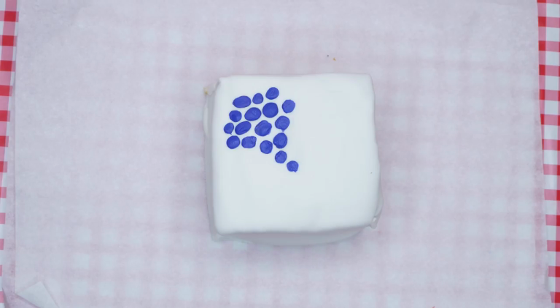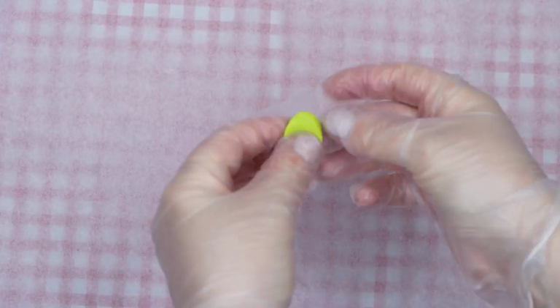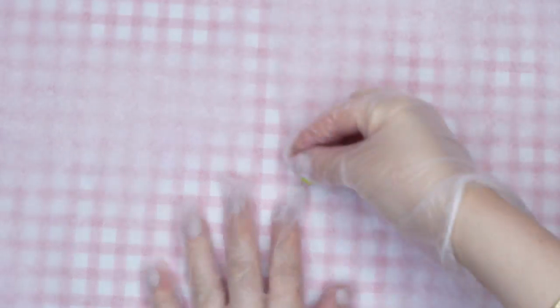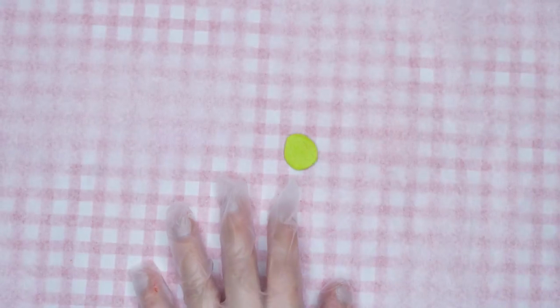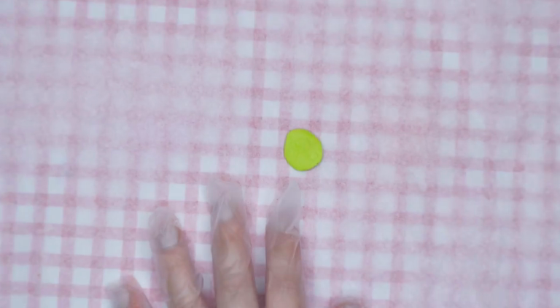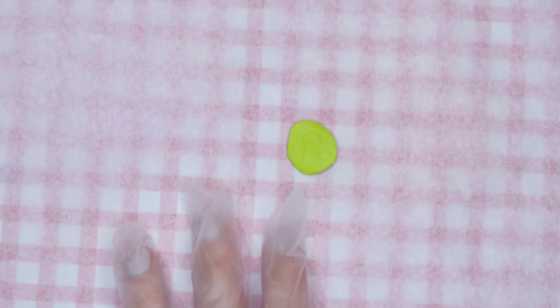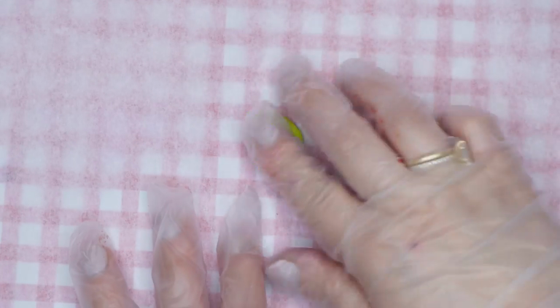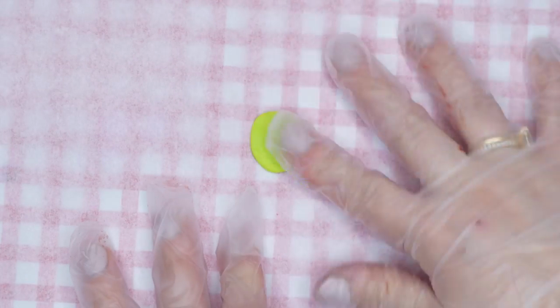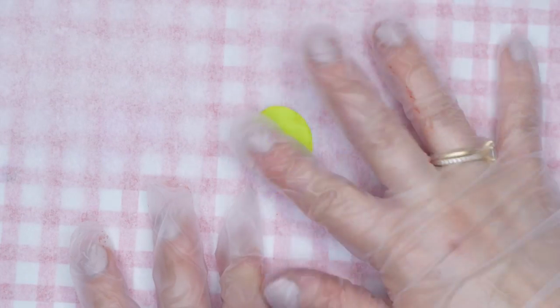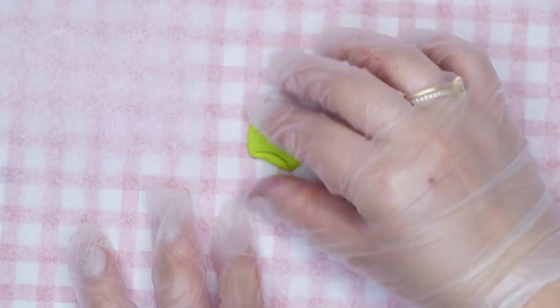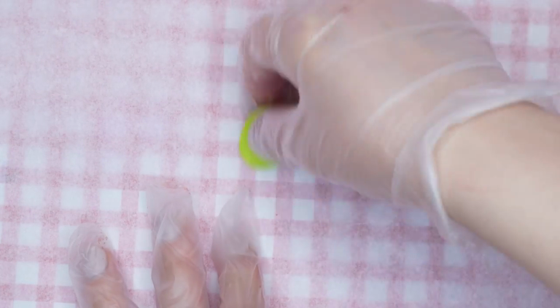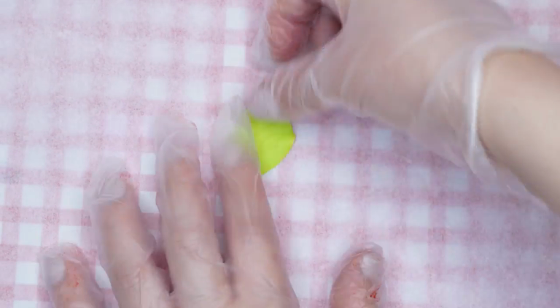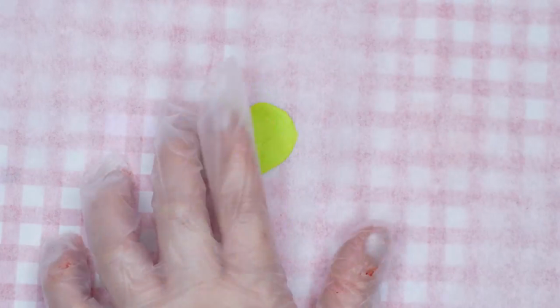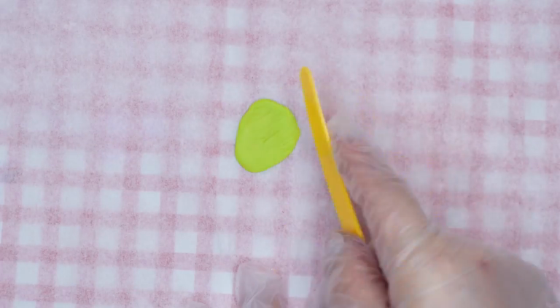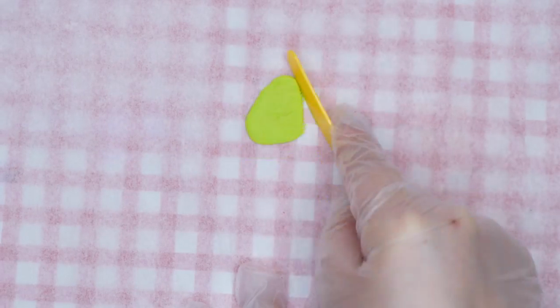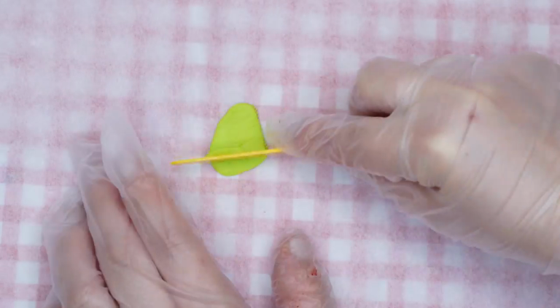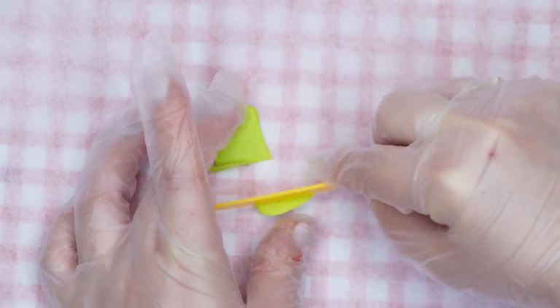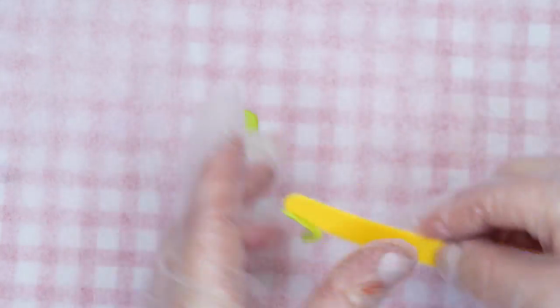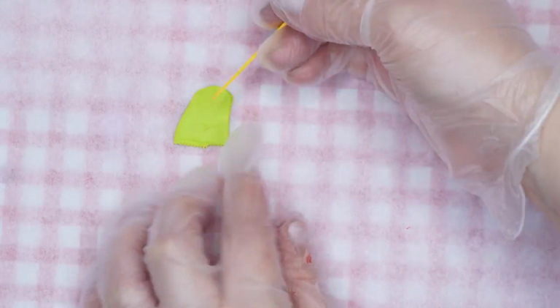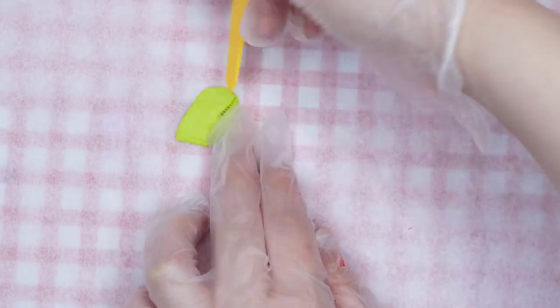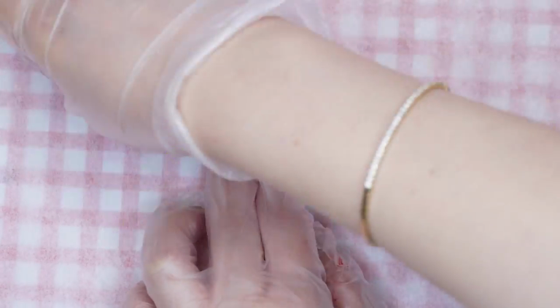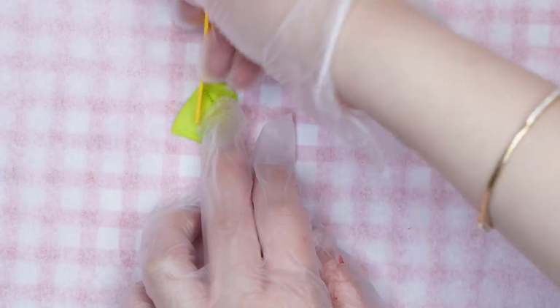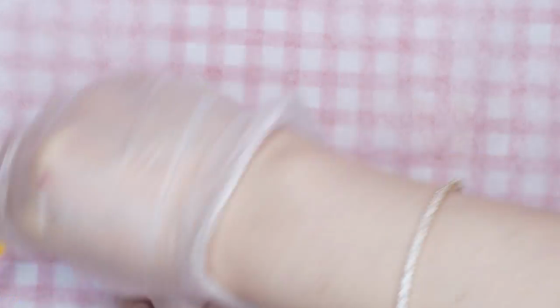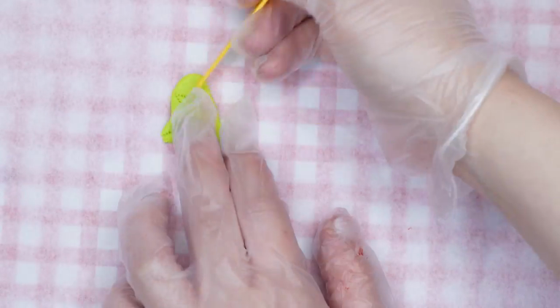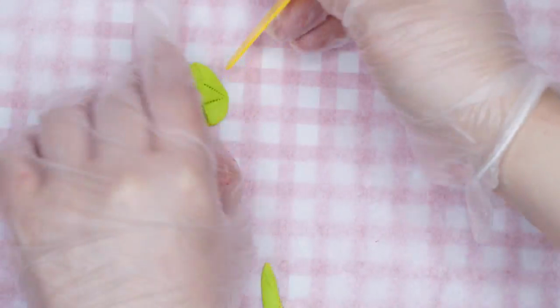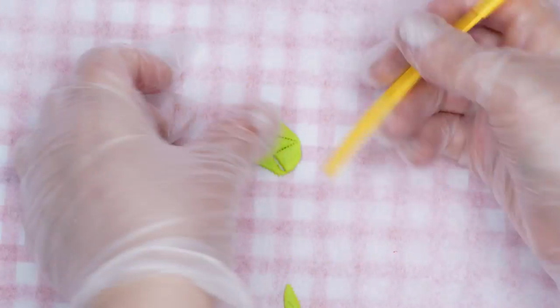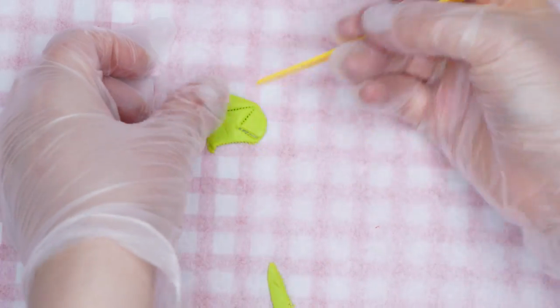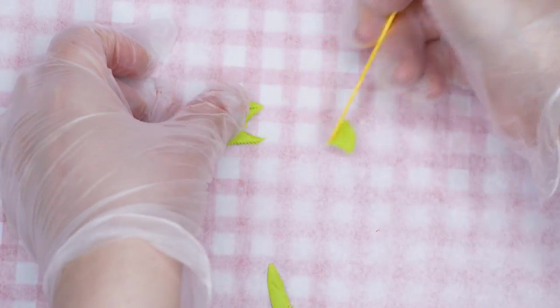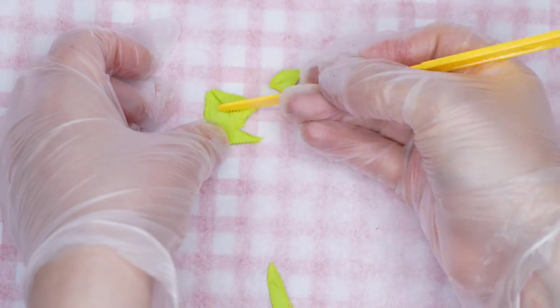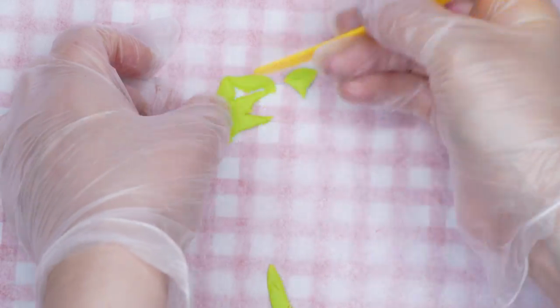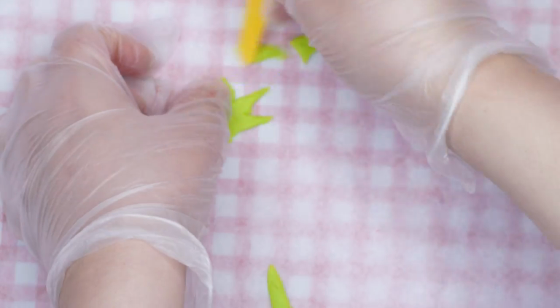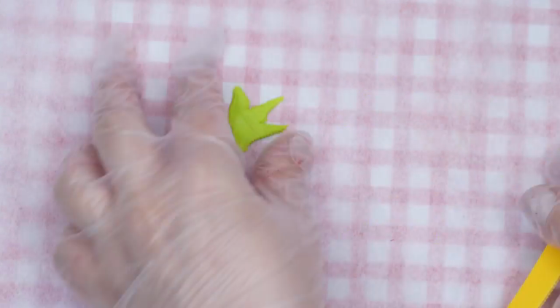Use green fondant to create two leaves and a stem. Roll it into a ball, flatten it, and cut out the leaves and stem using a plastic knife, then place them on the cake above the grapes.